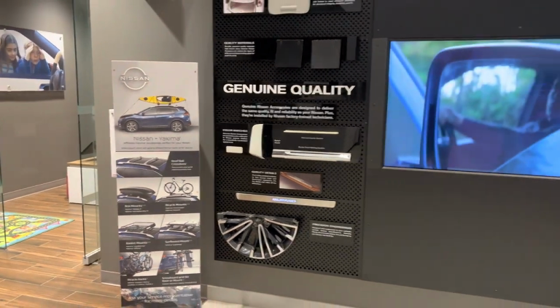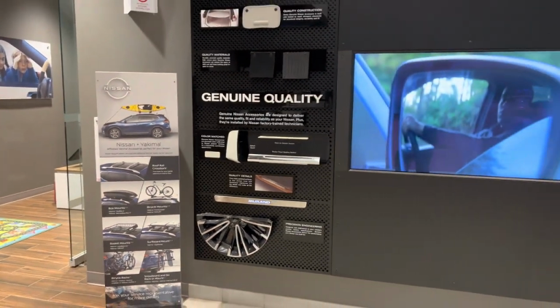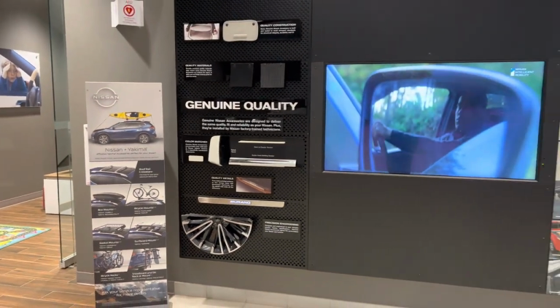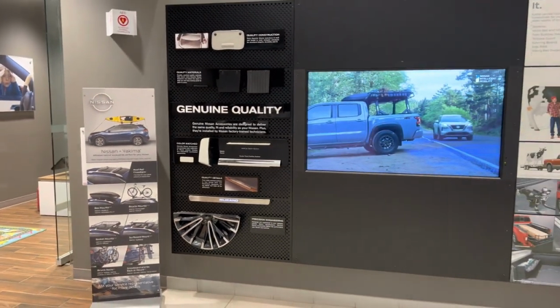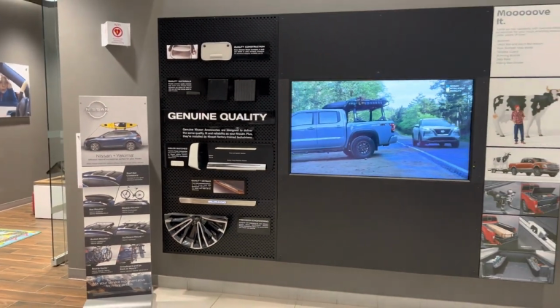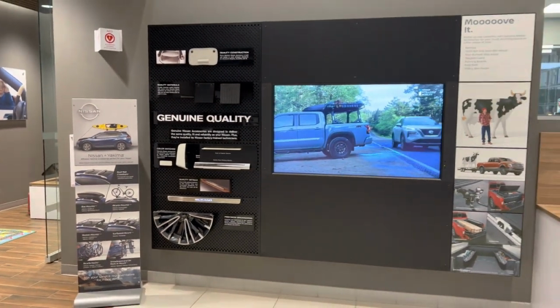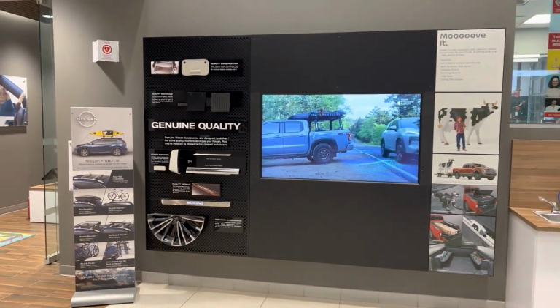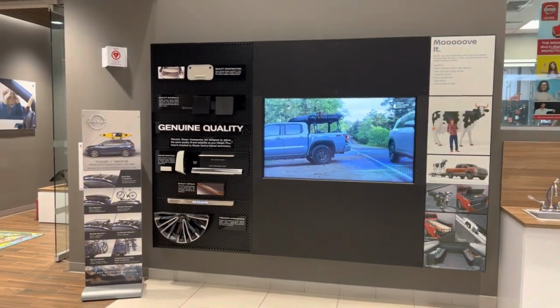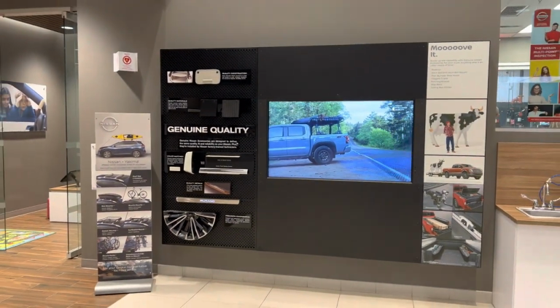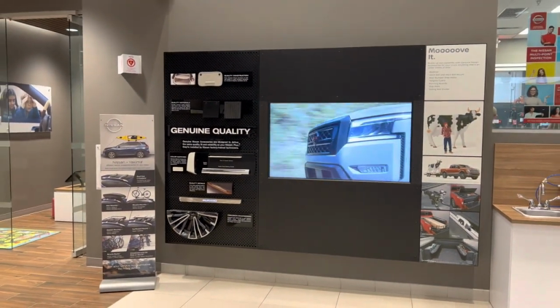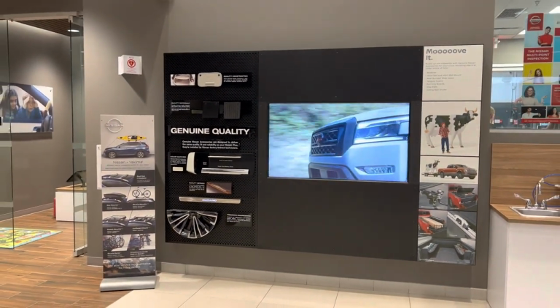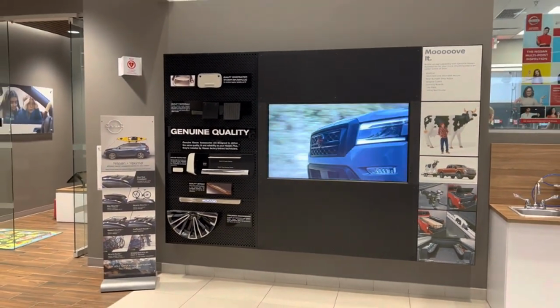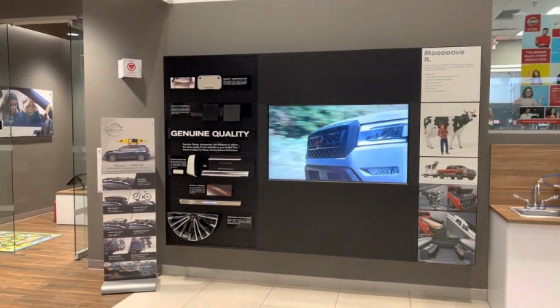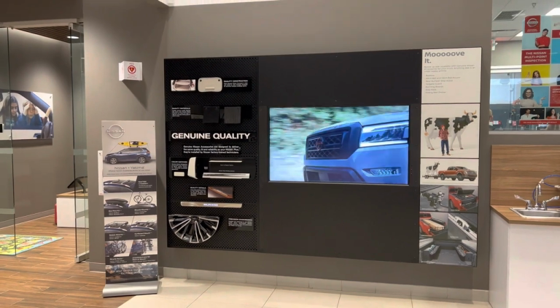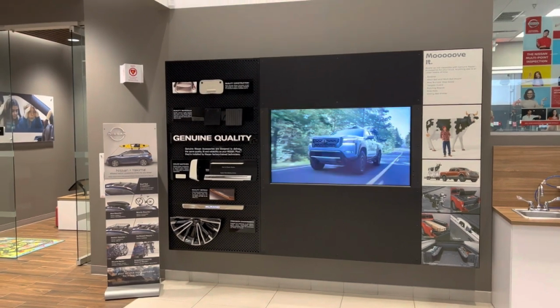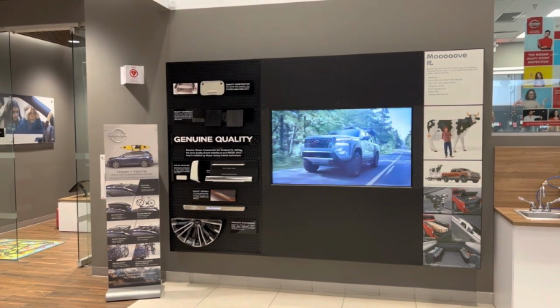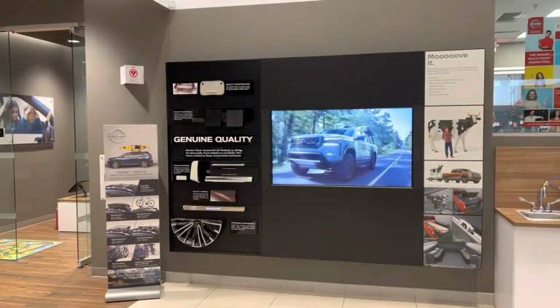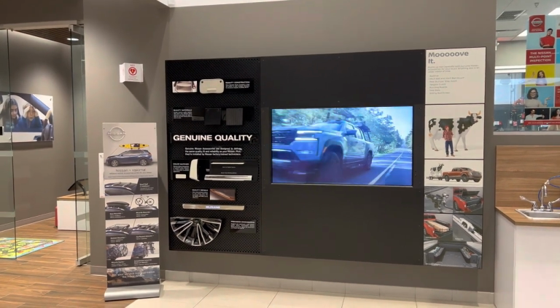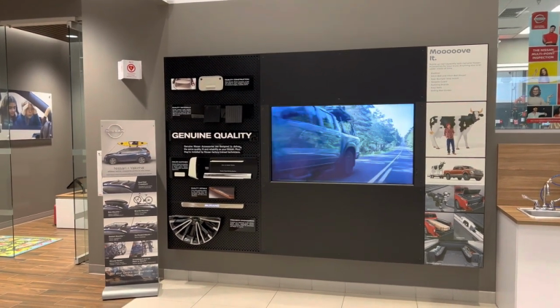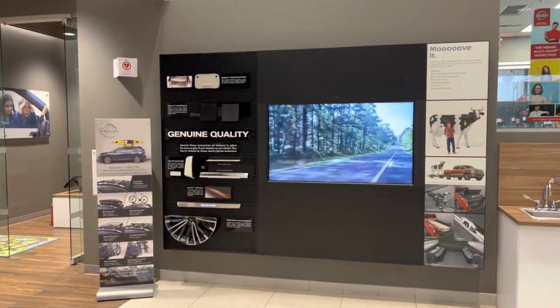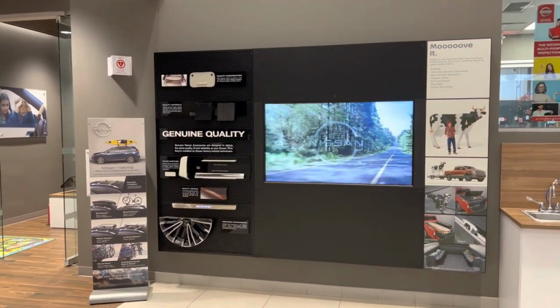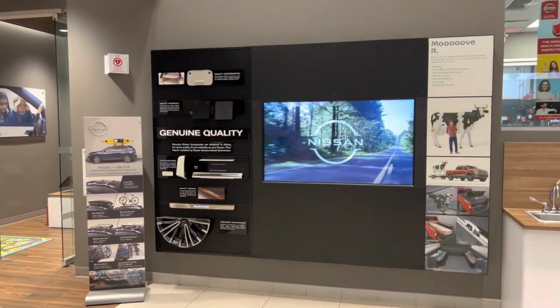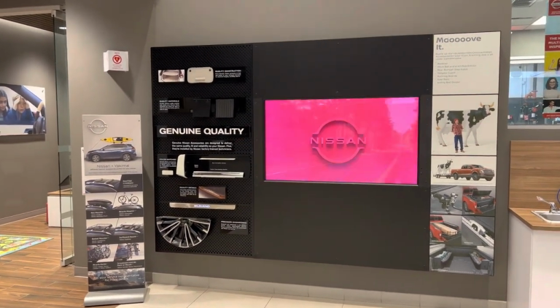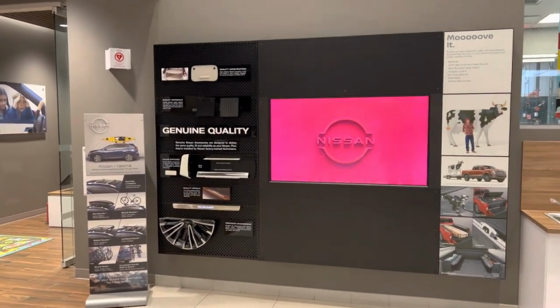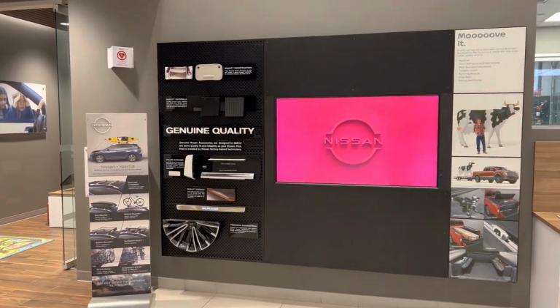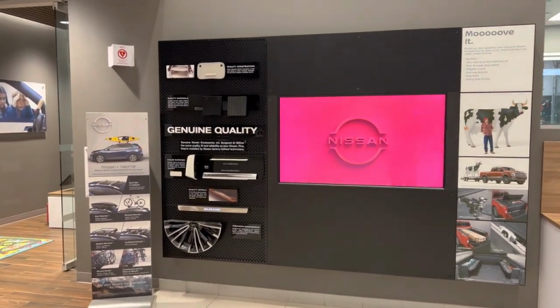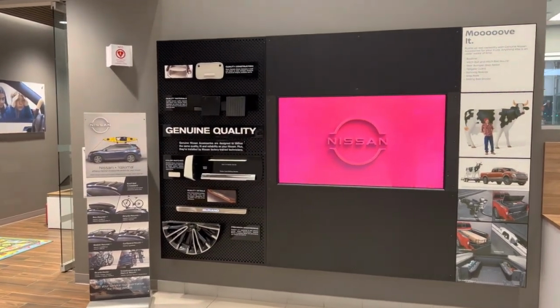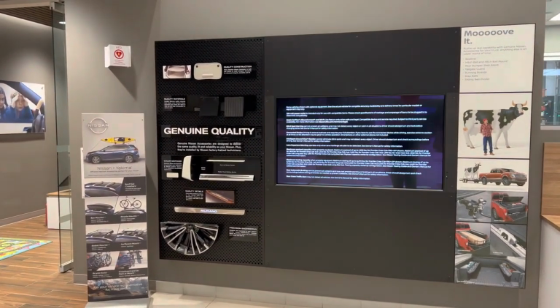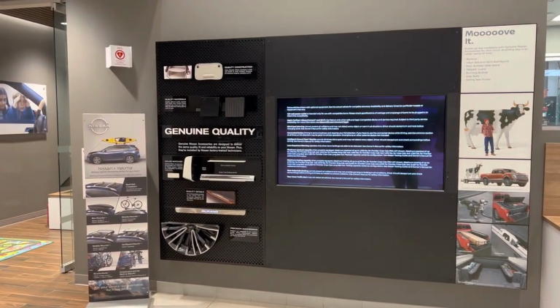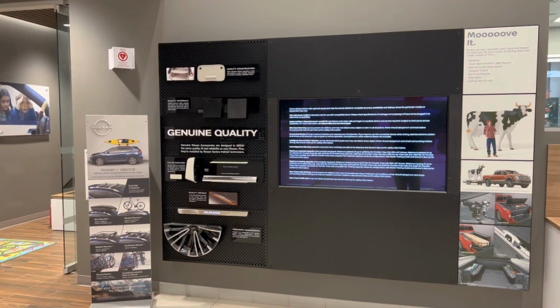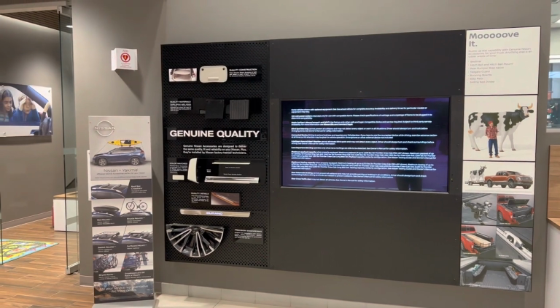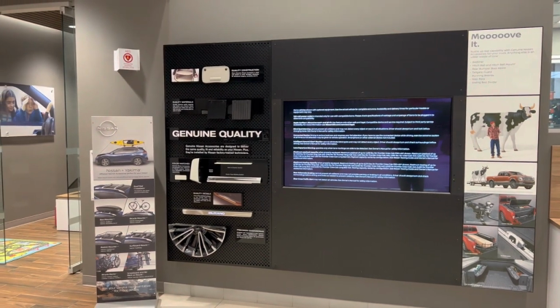If there's something else that you want in your new Nissan that isn't quite offered by Nissan, we also have aftermarket options. We can add remote start, heated seats, or maybe even a sunroof to your new car.